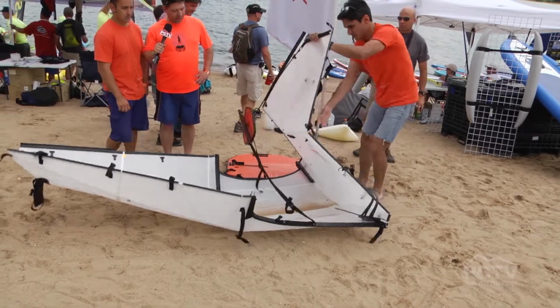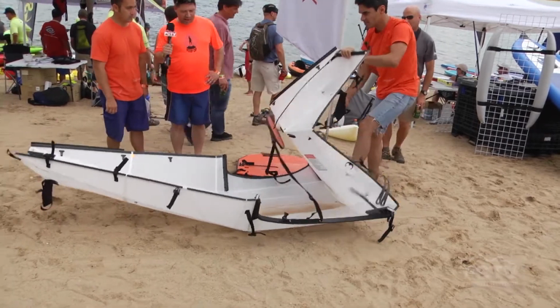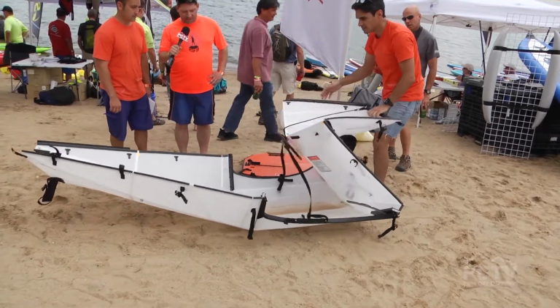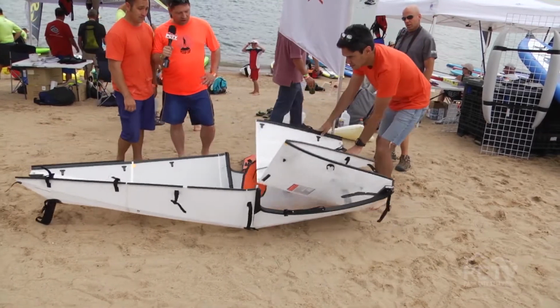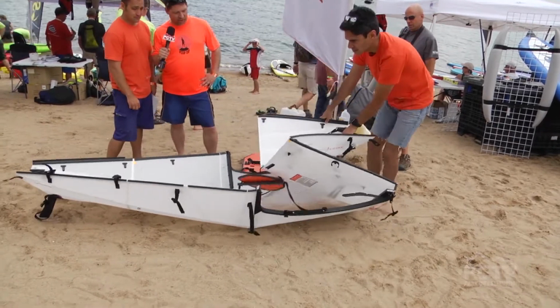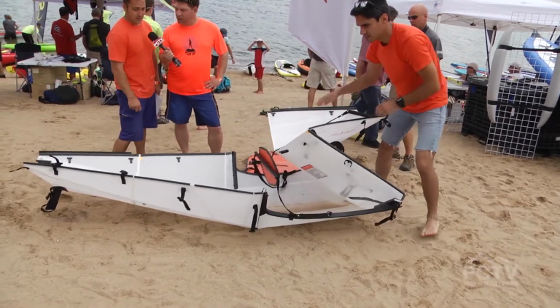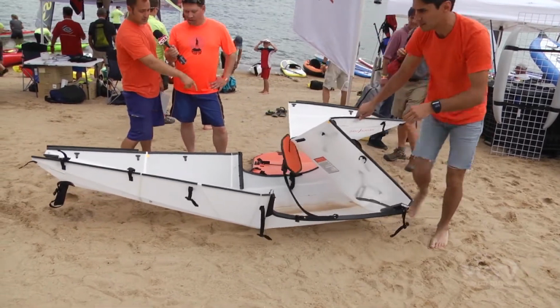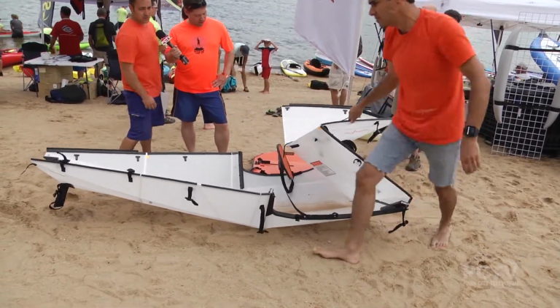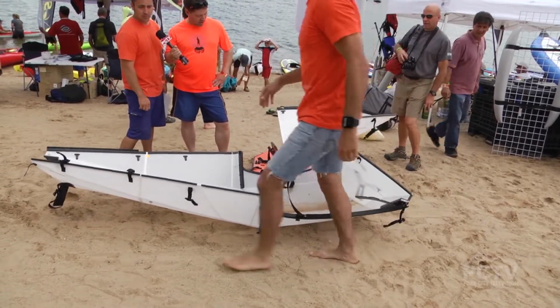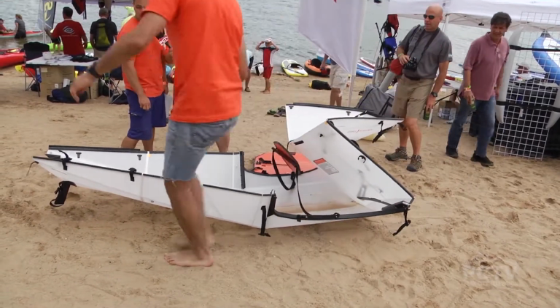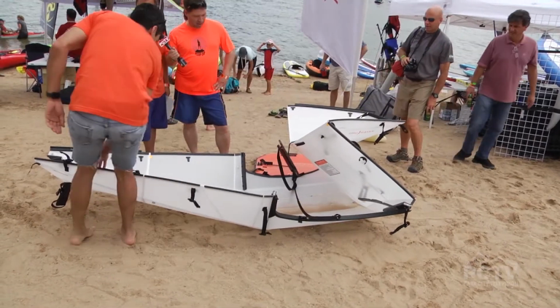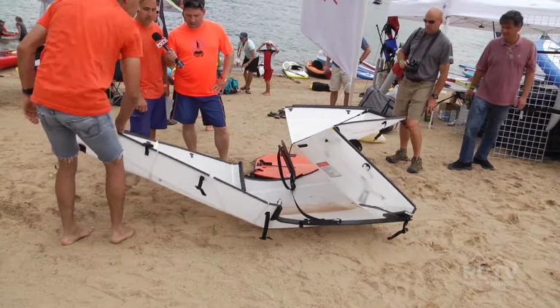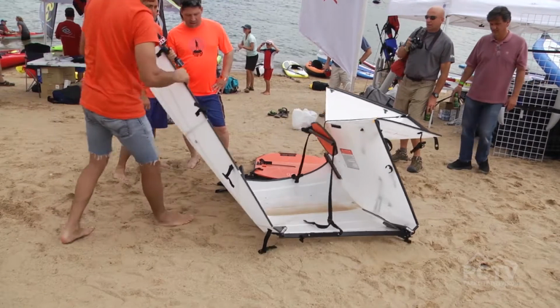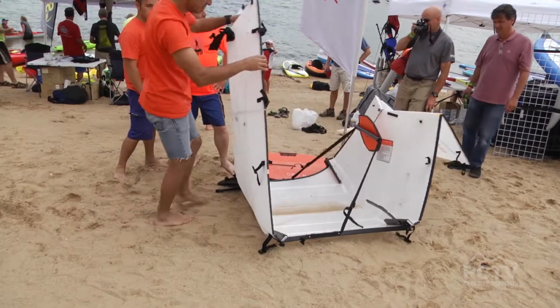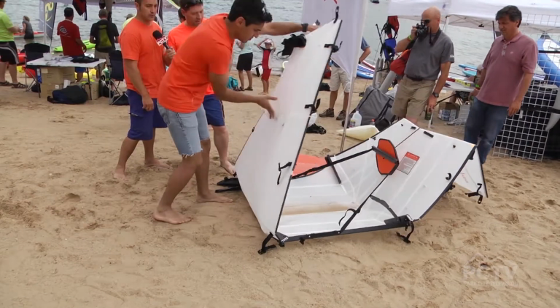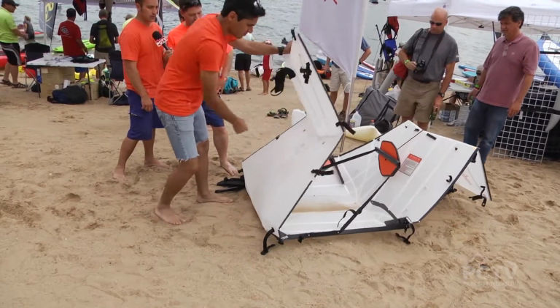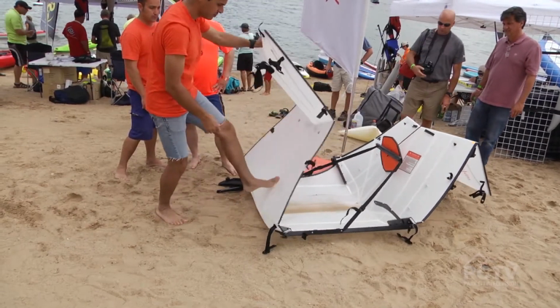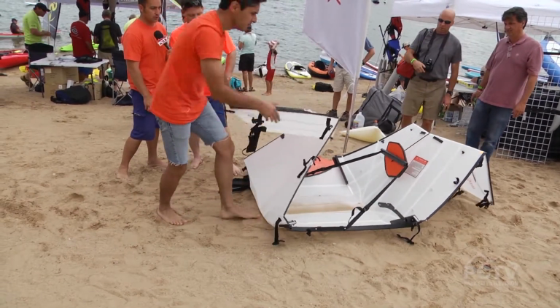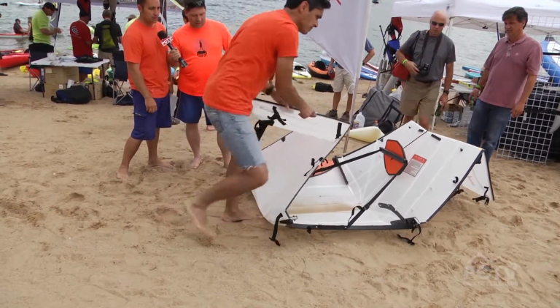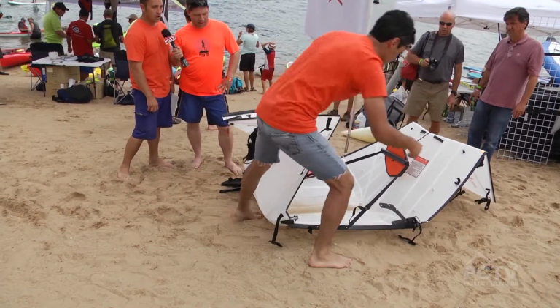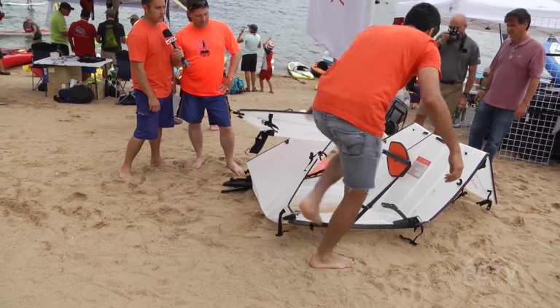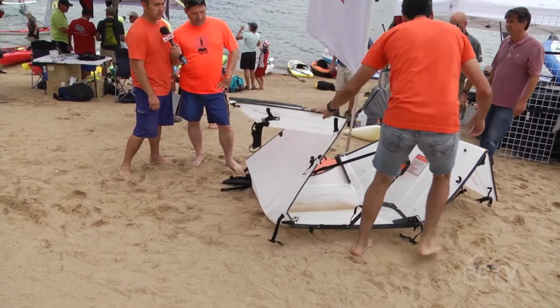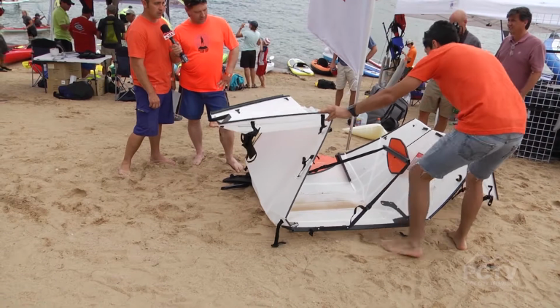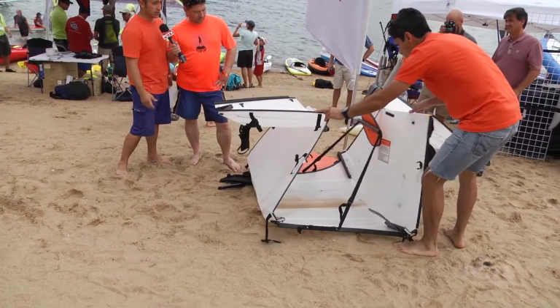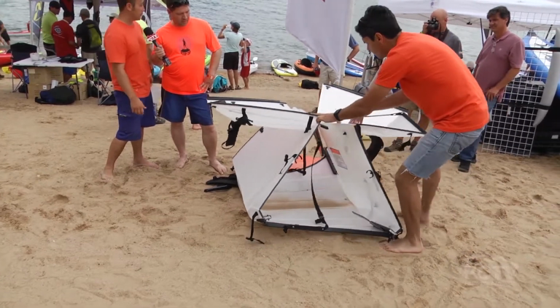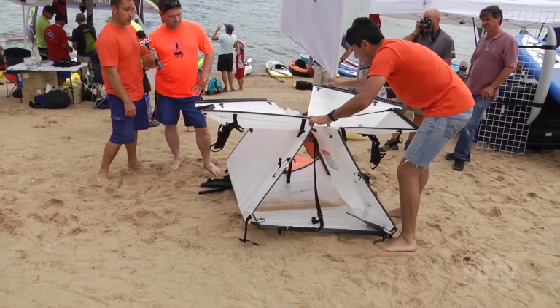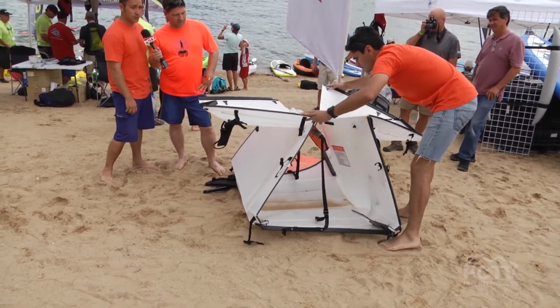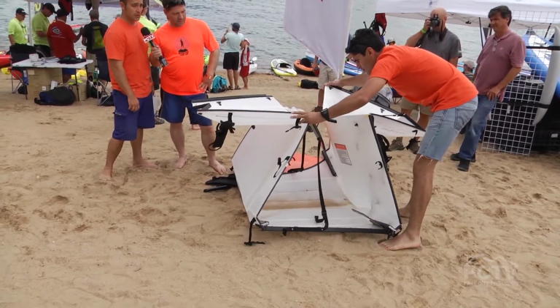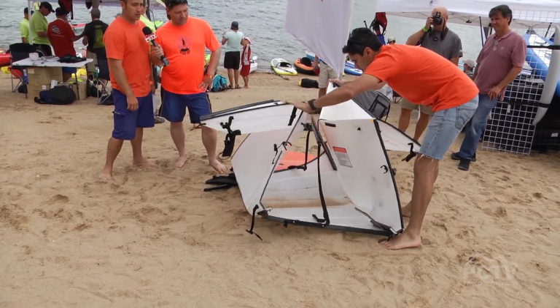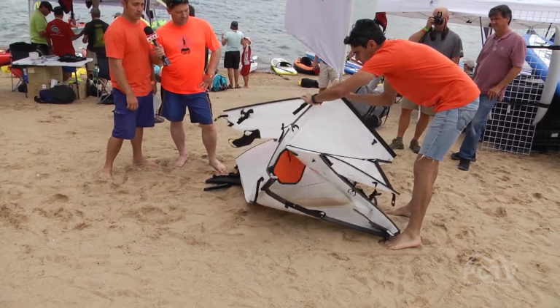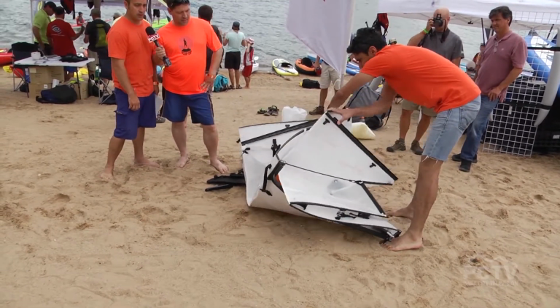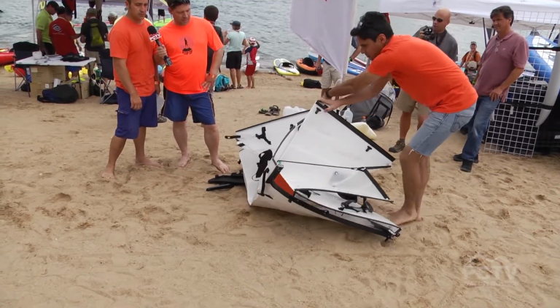And look at that — it's for real folding up. The seat there is actually going to become the lid of the box. Everything you need fits inside: you can put your life jacket or PFD, your paddle, all the parts and pieces fit in there. You can check it on a plane — we actually flew here with this one, all the way from San Francisco.